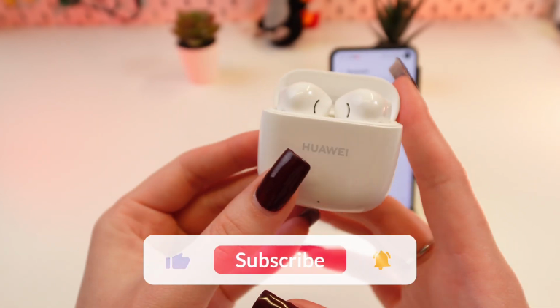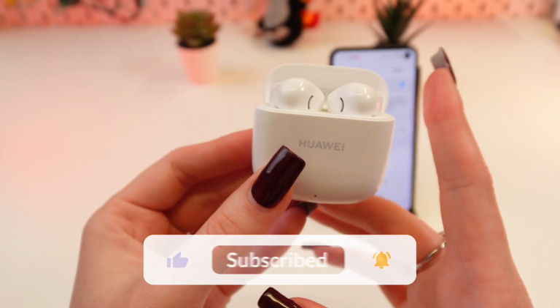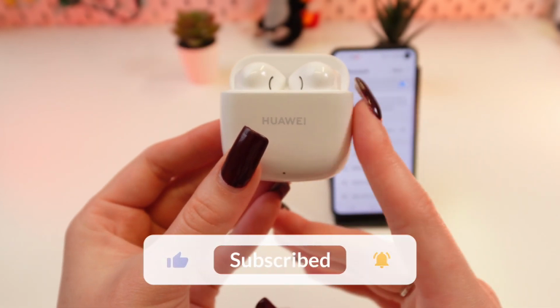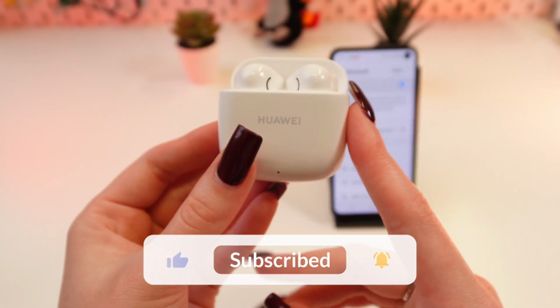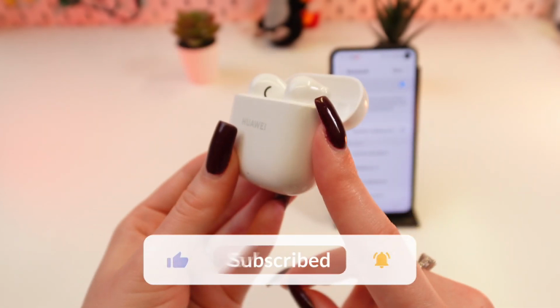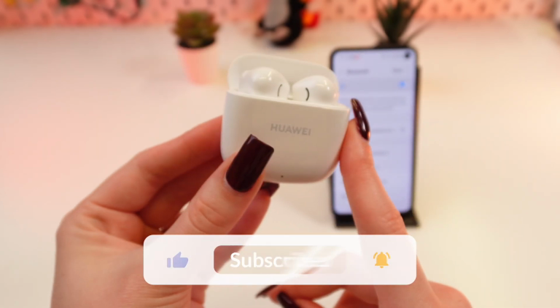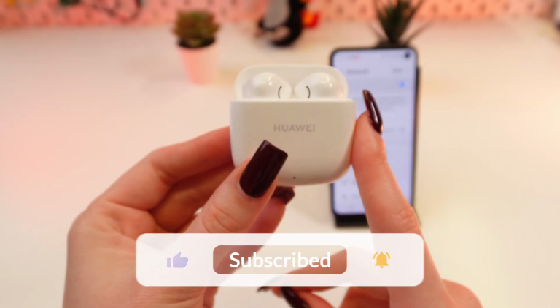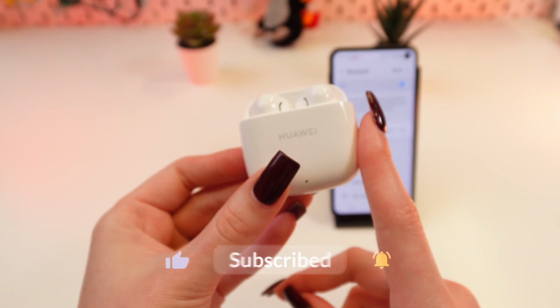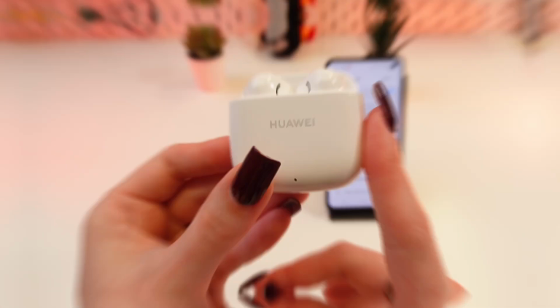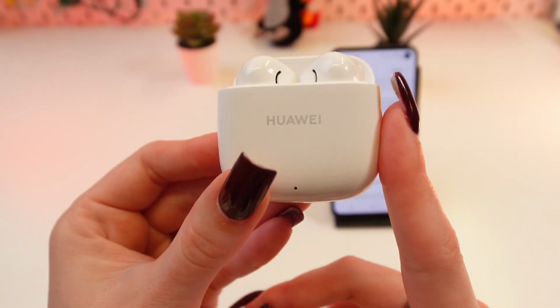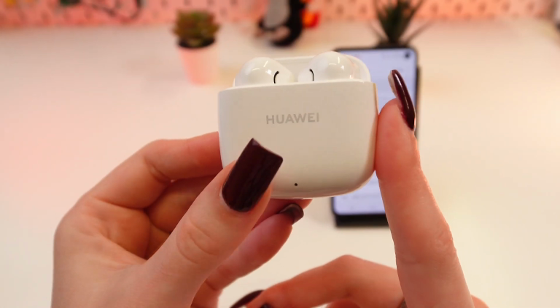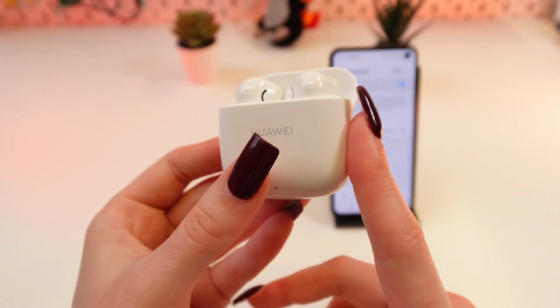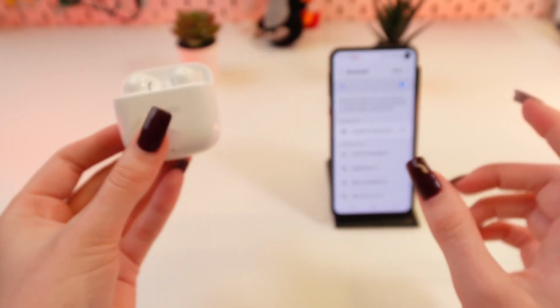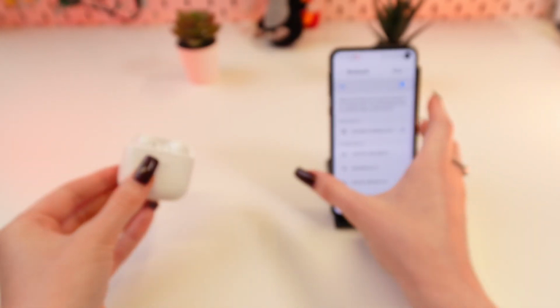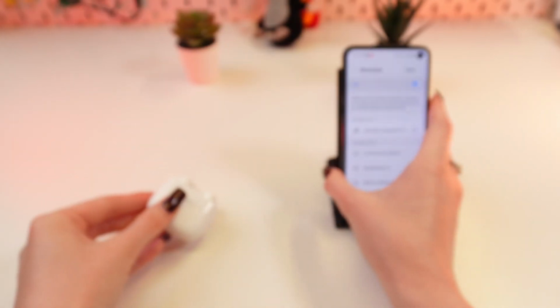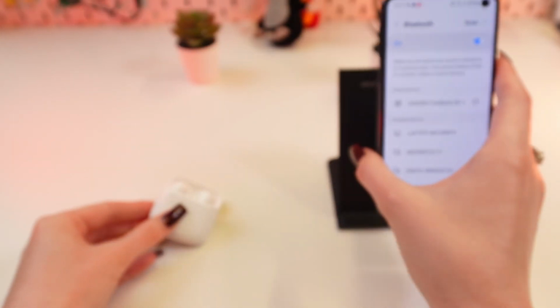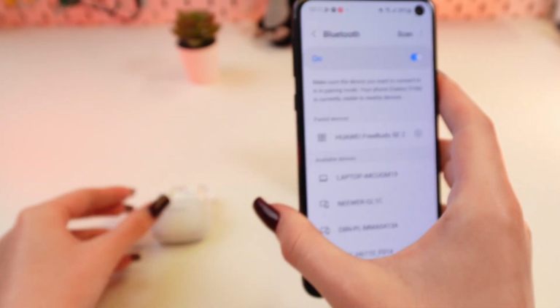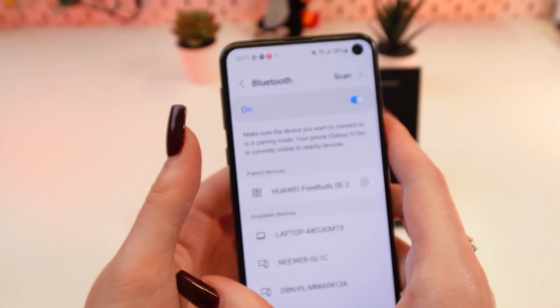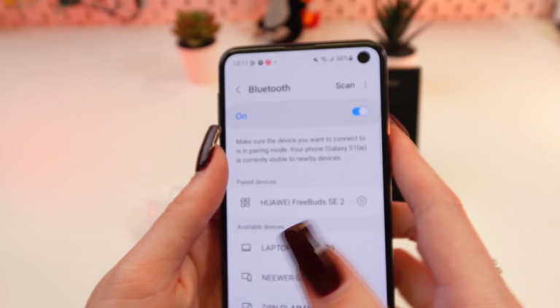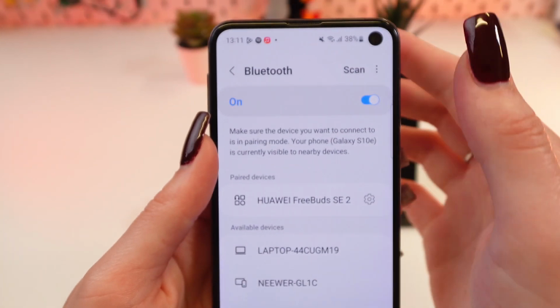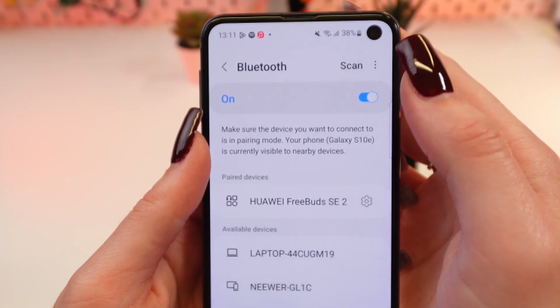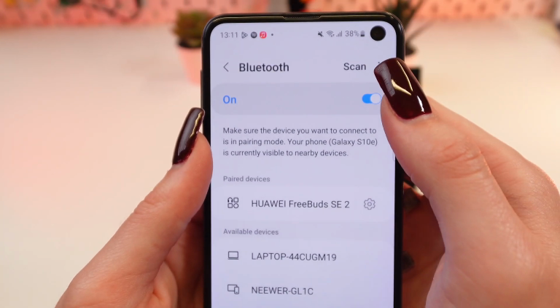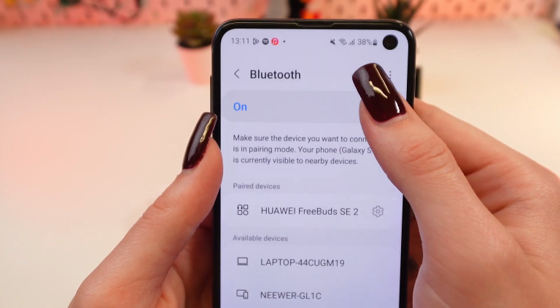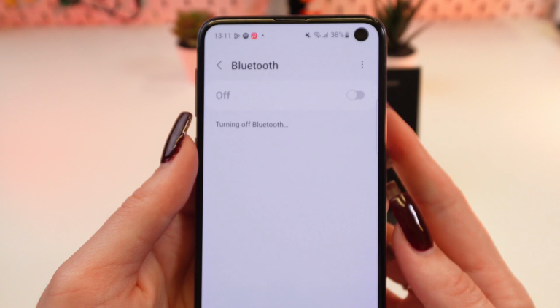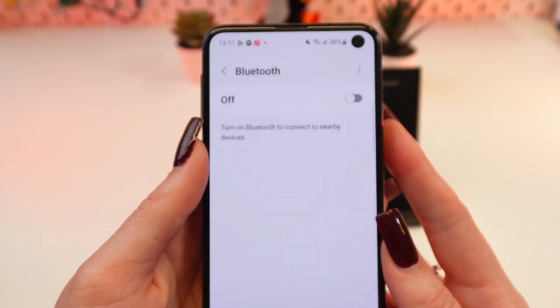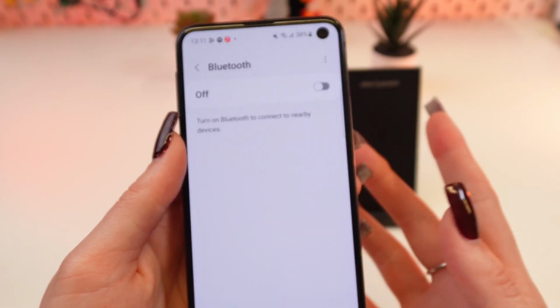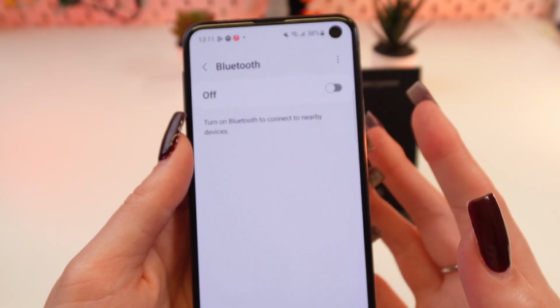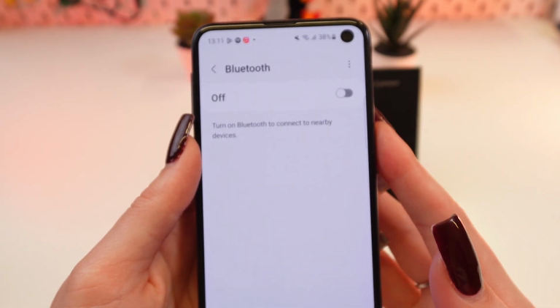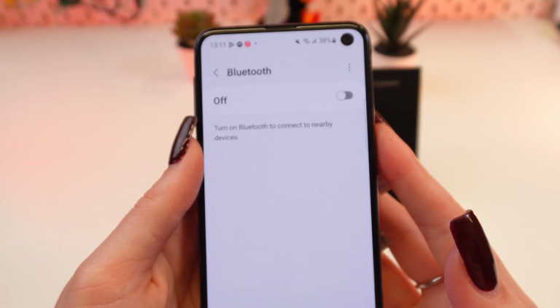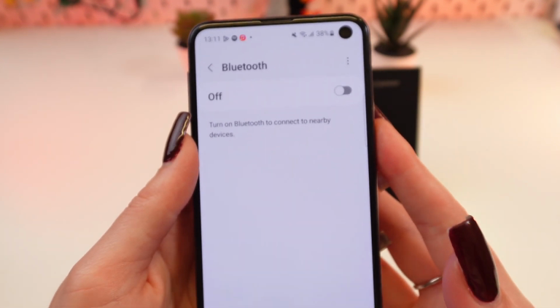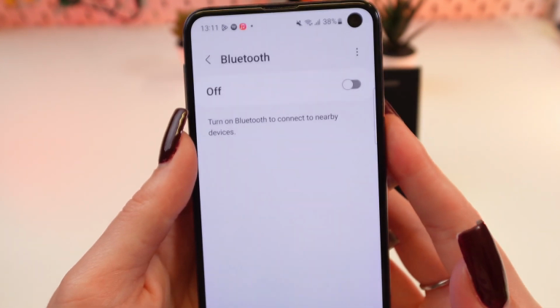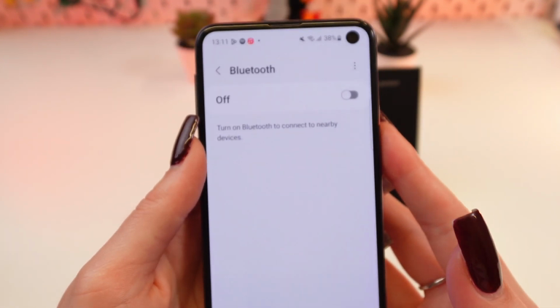But first, don't forget to follow to see more useful content. So, the first step: you can turn off the Bluetooth on your phone, wait a couple of seconds, and then turn it on again.